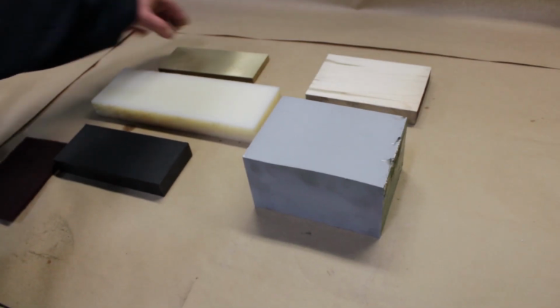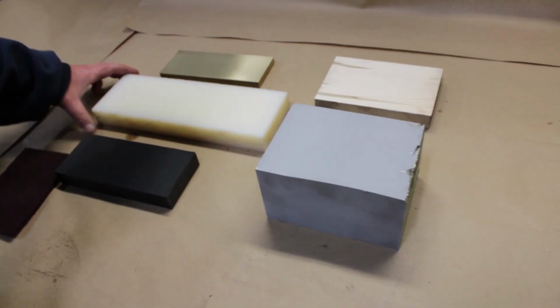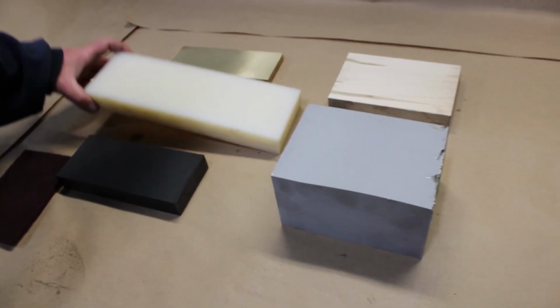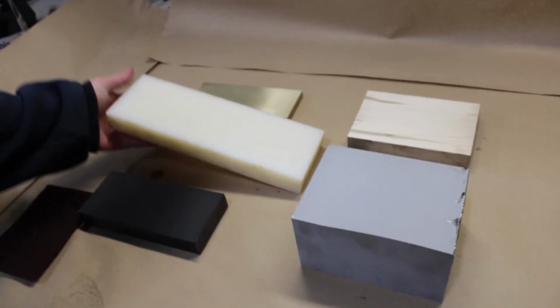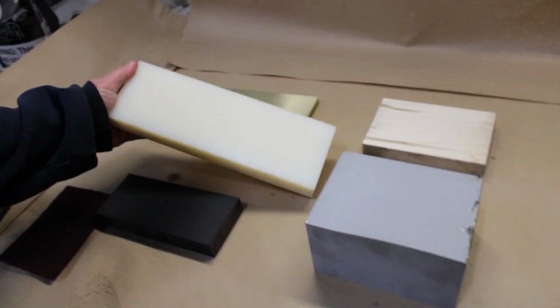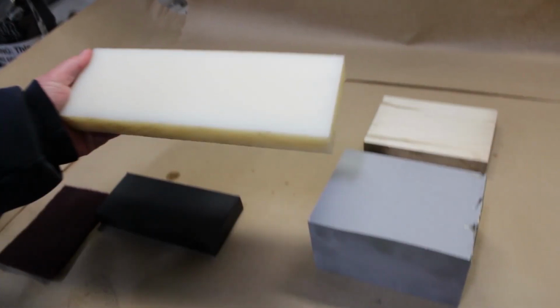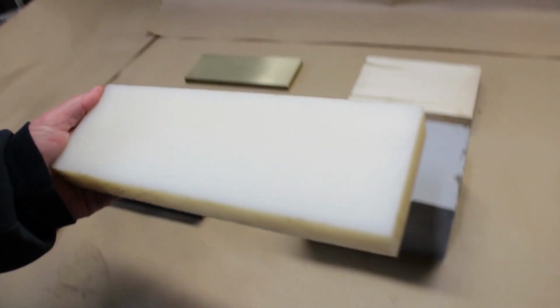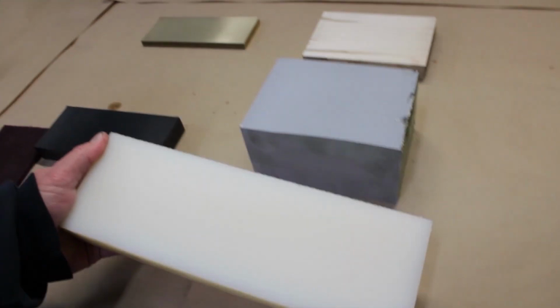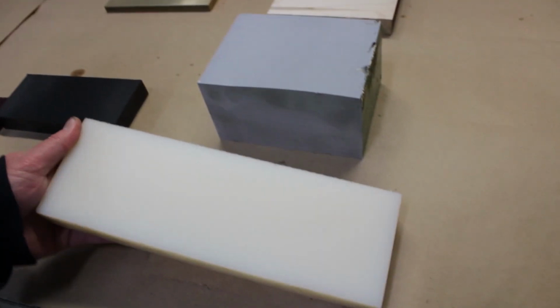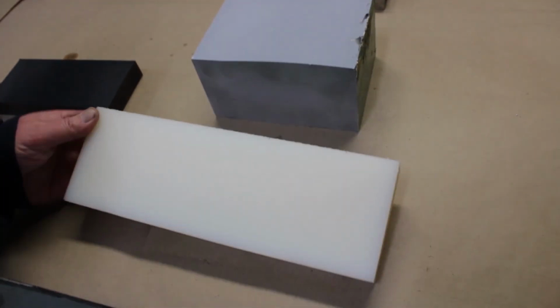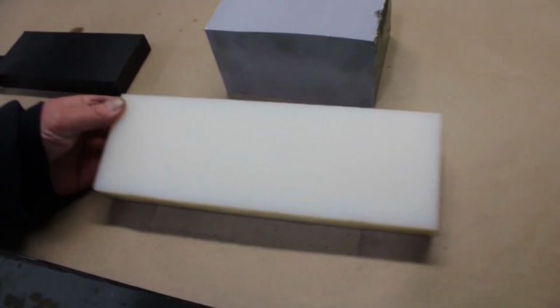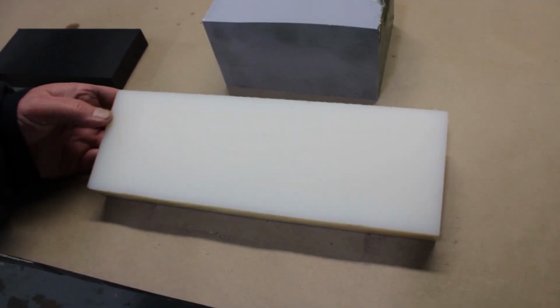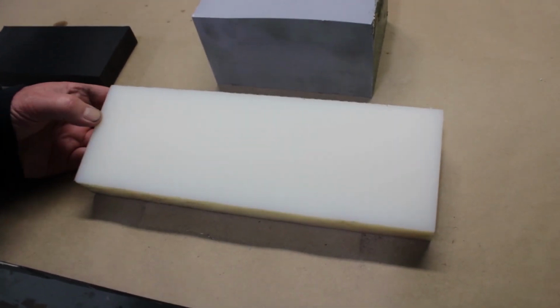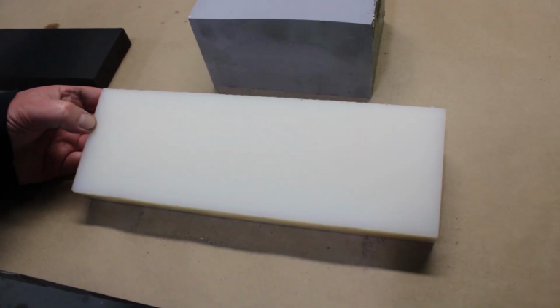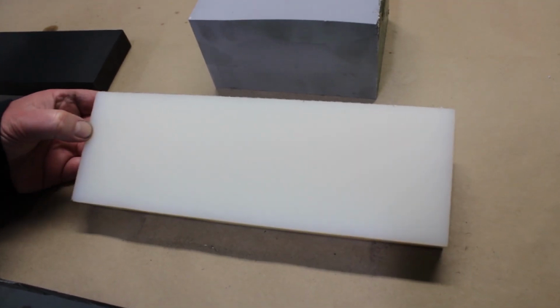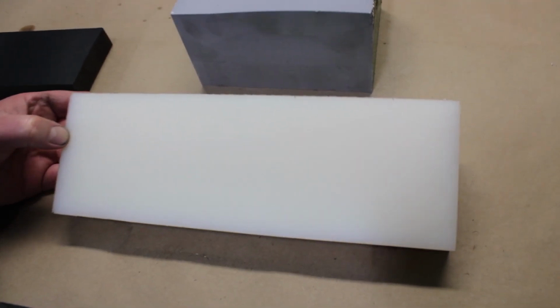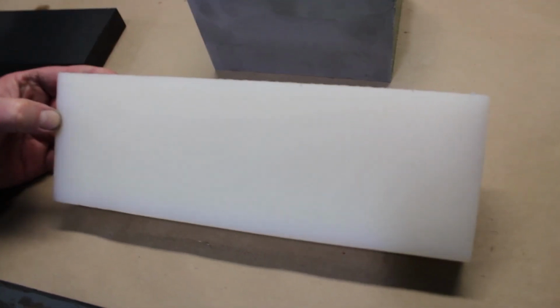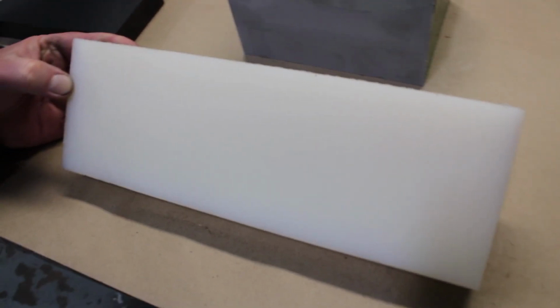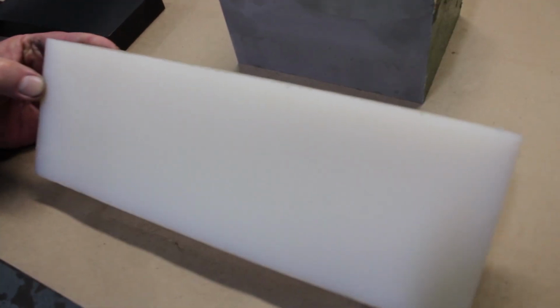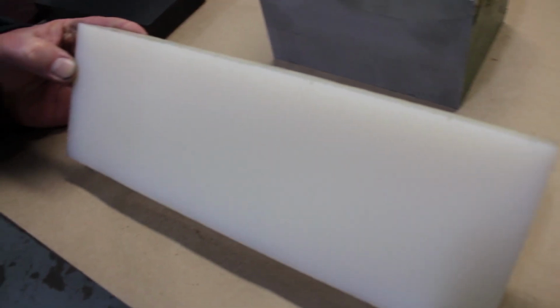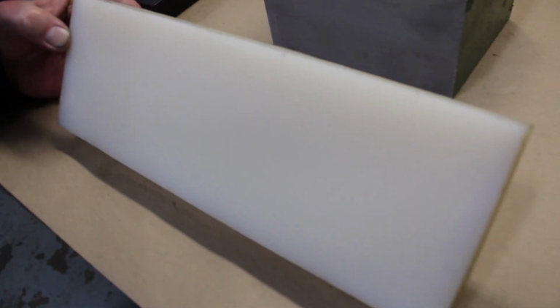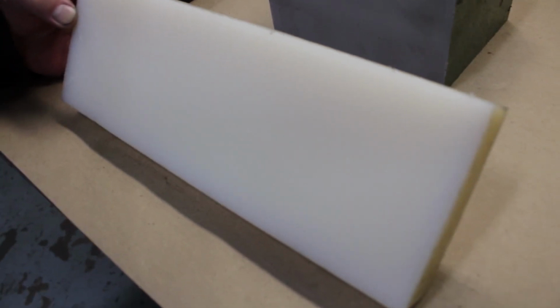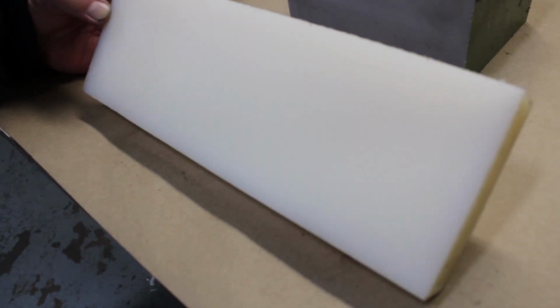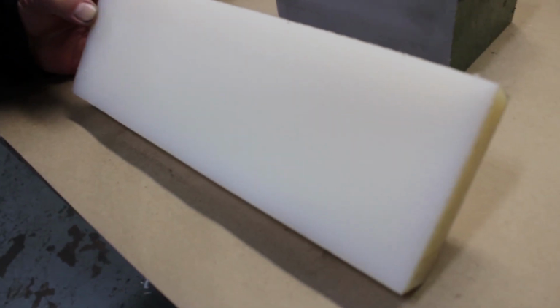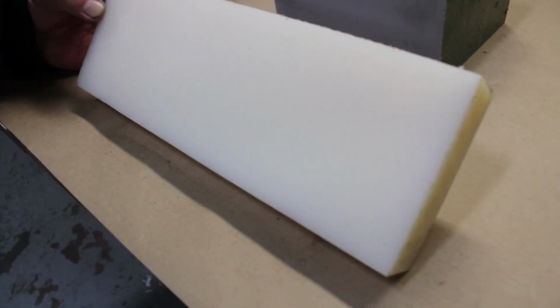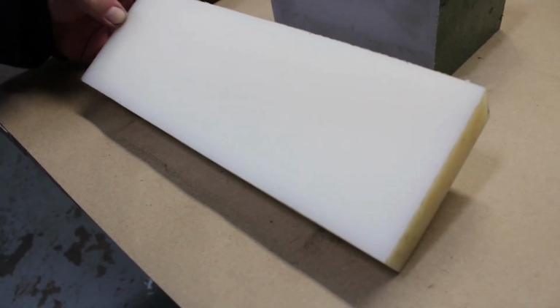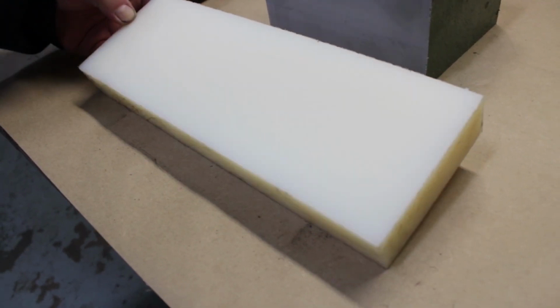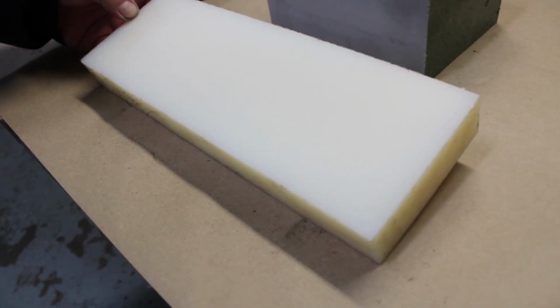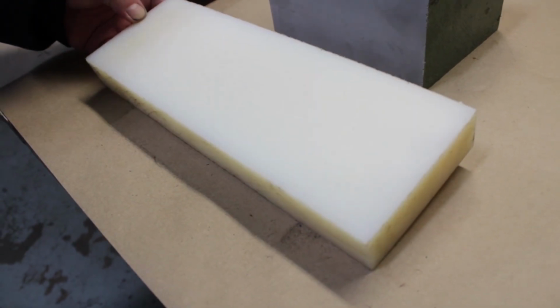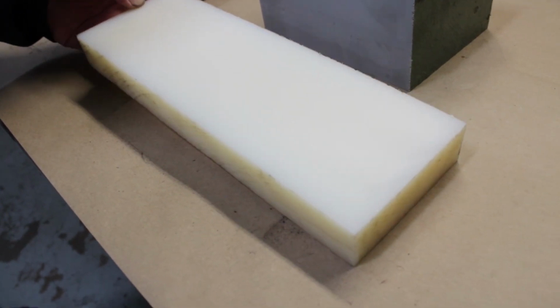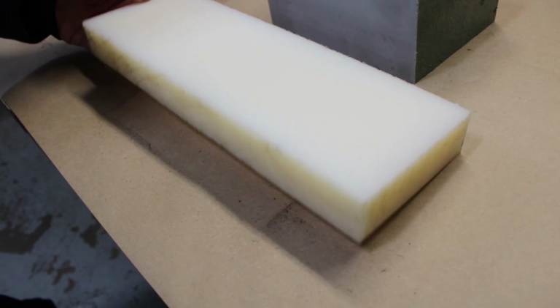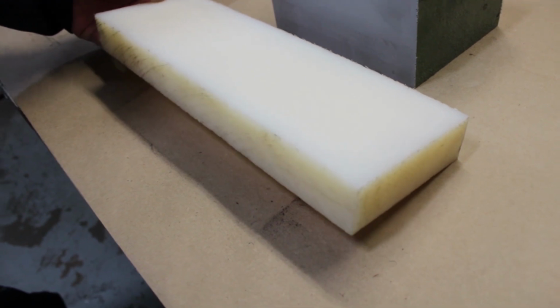Okay, UHMW — virgin UHMW. Came out beautiful. Pretty much a perfect finish on that. Didn't really expect that; thought it would be a little bit coarser finish, but it came out really nice.